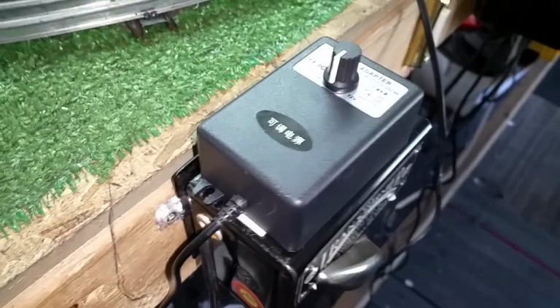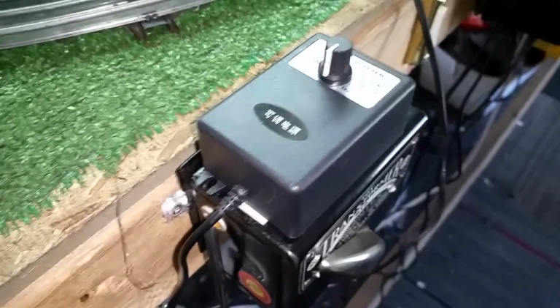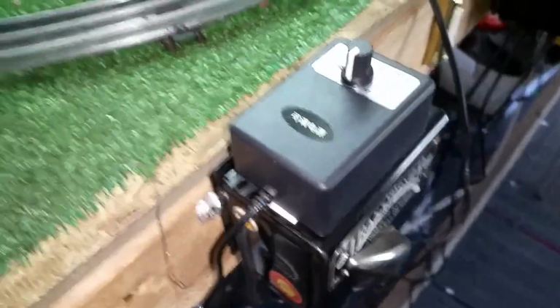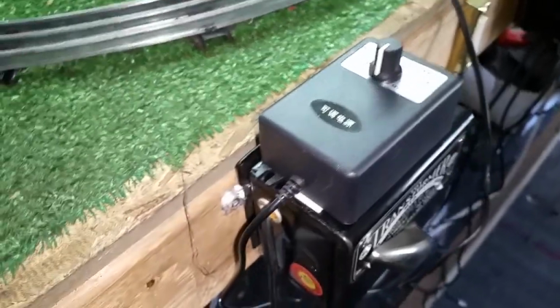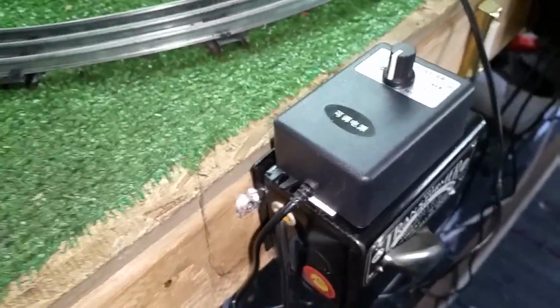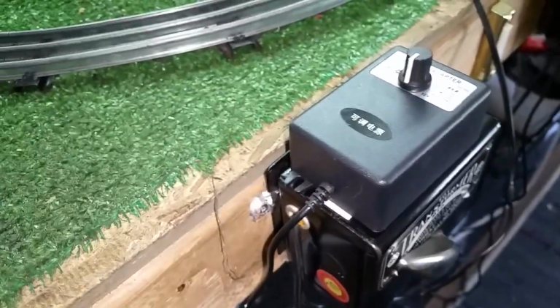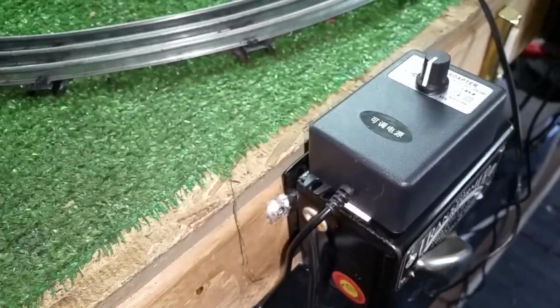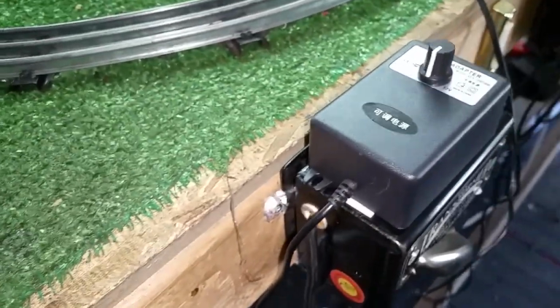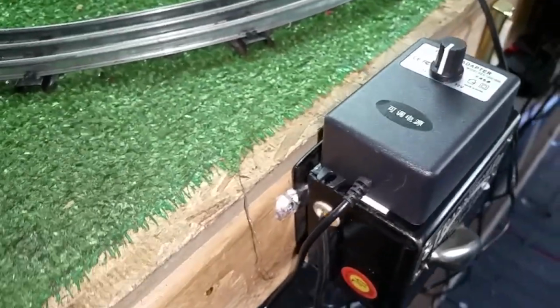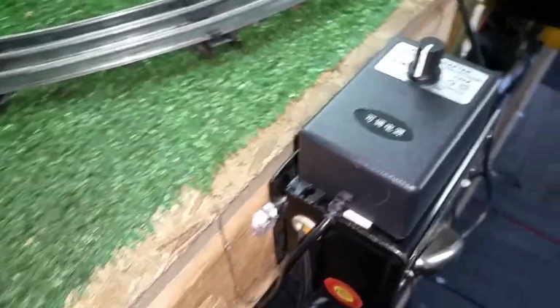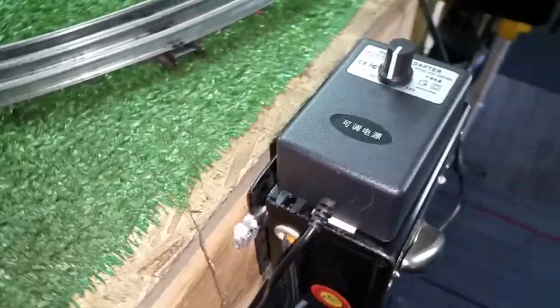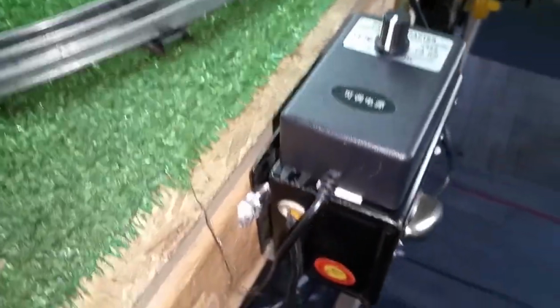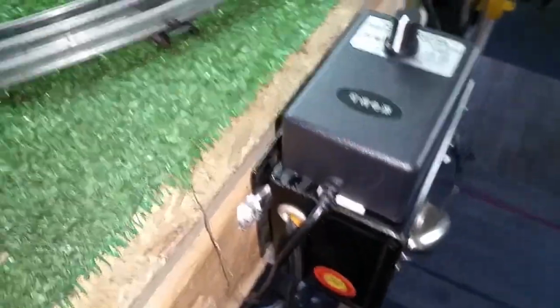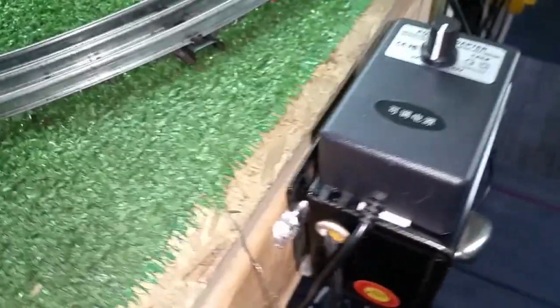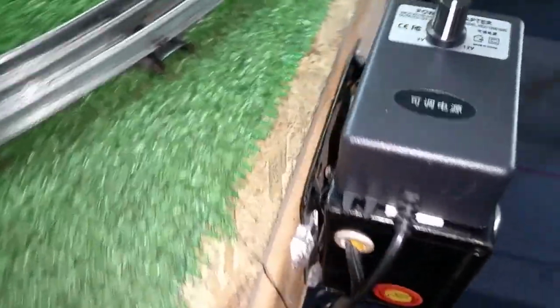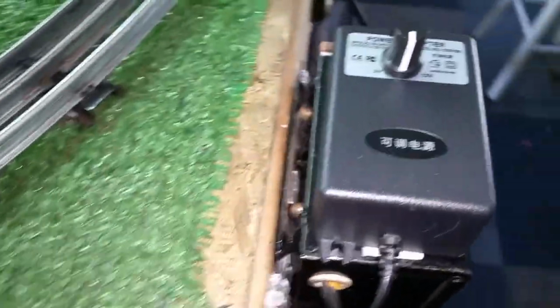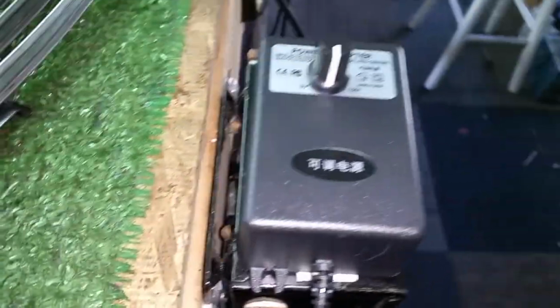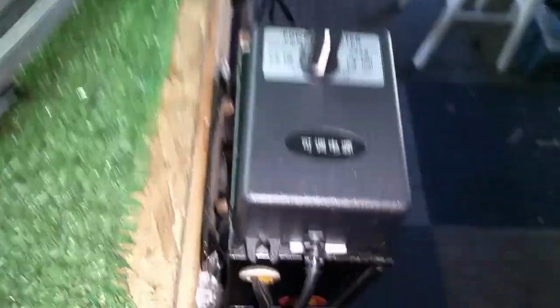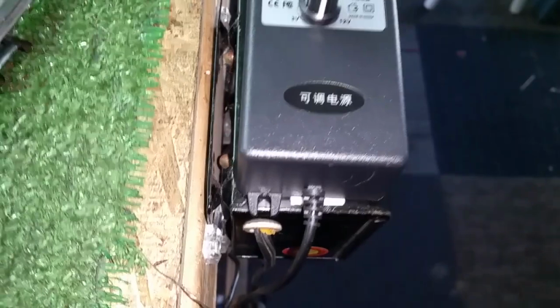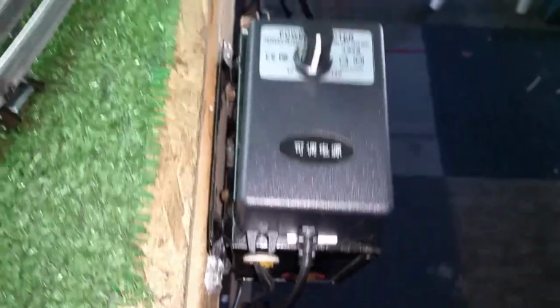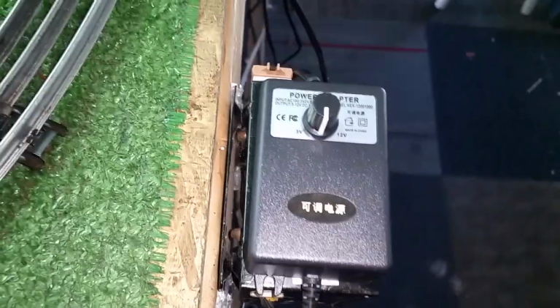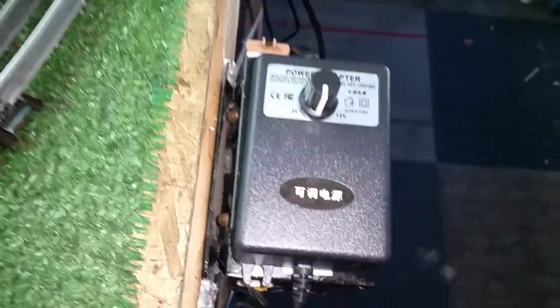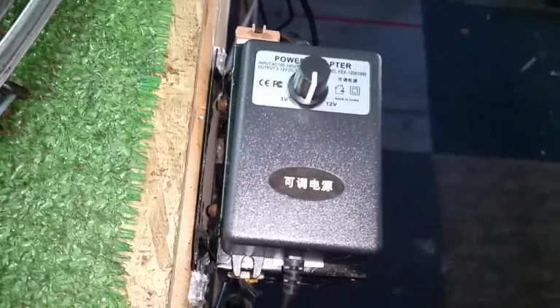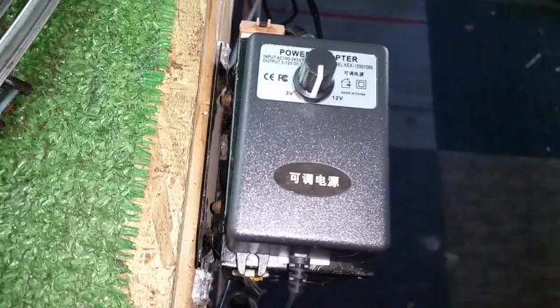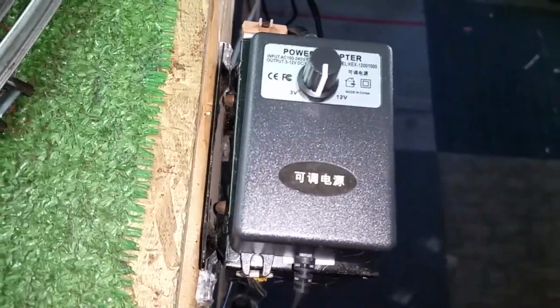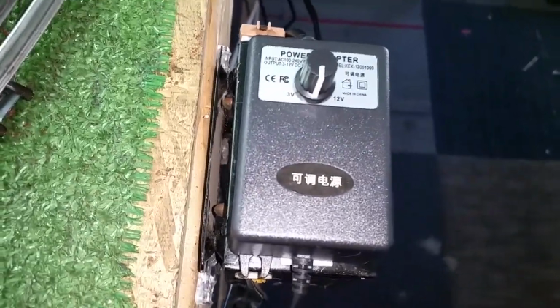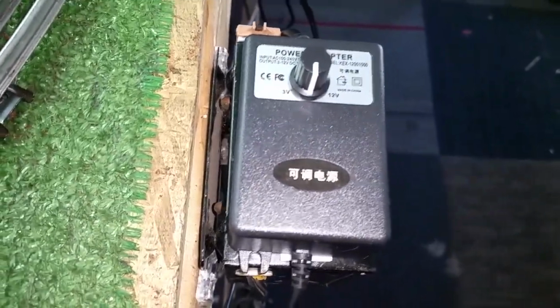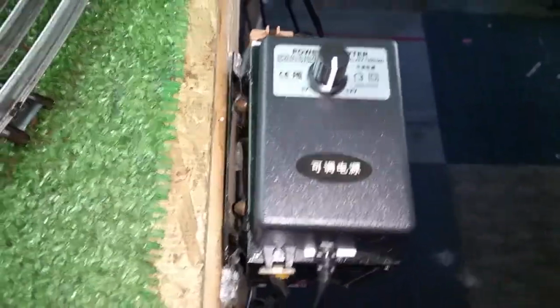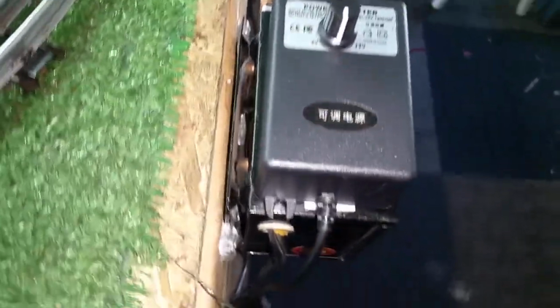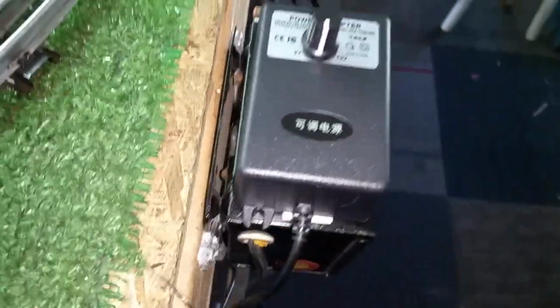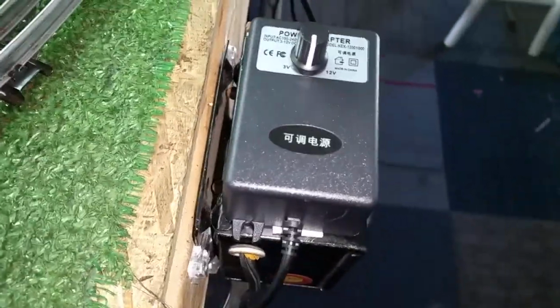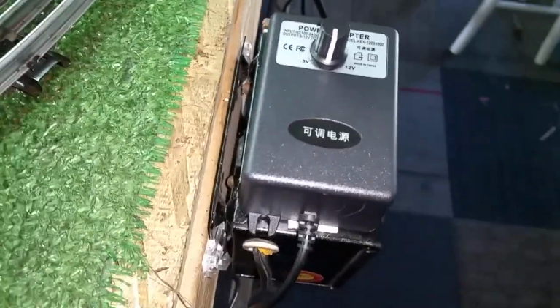Greetings, Benjamin Jay from Ben's Trains with another in the series. Another controller has arrived — just doing lots of experiments with these different DC controllers.